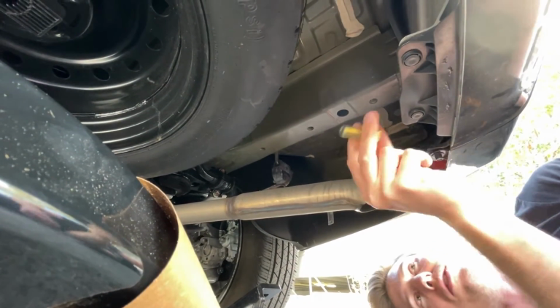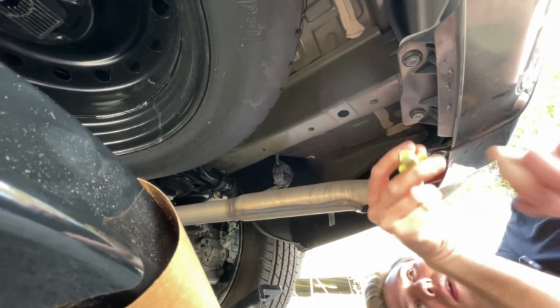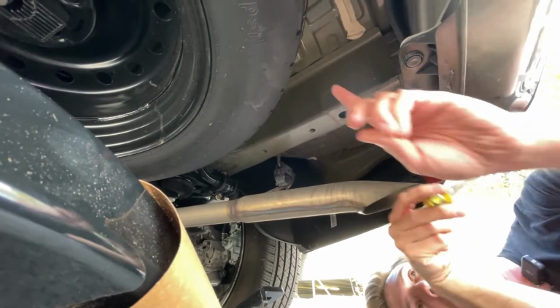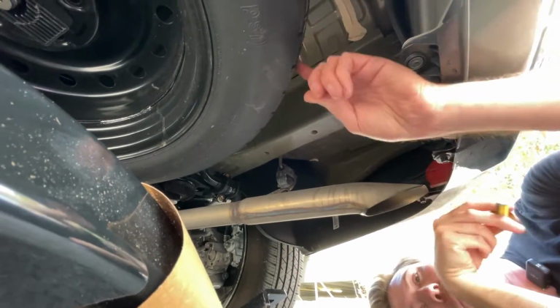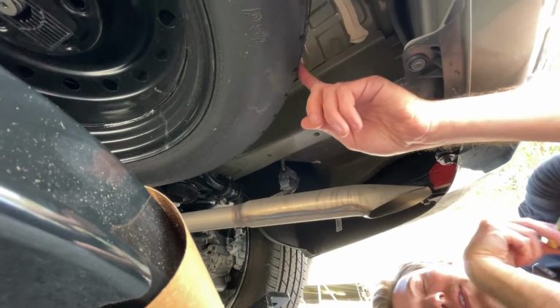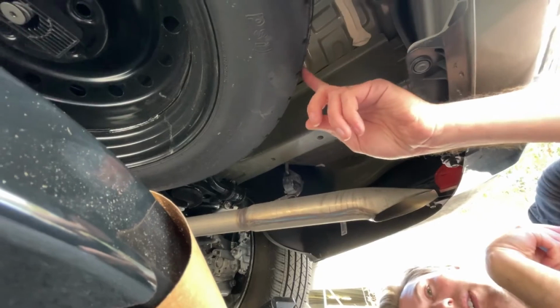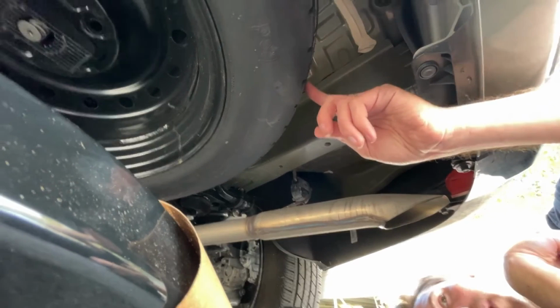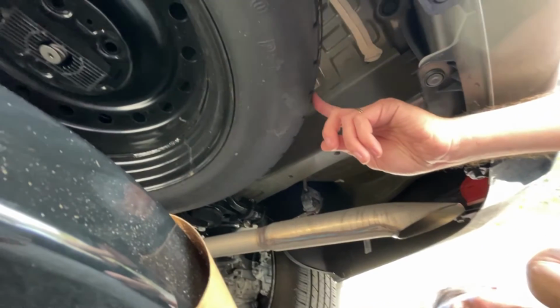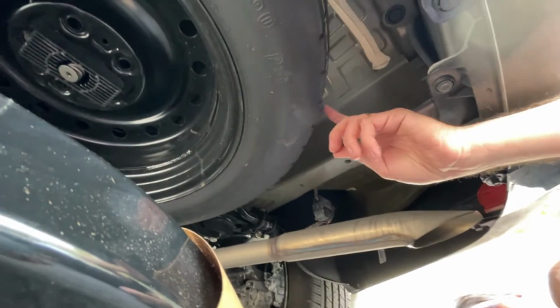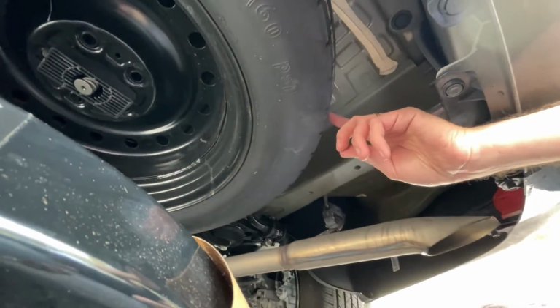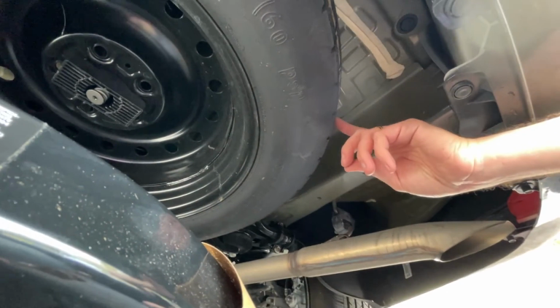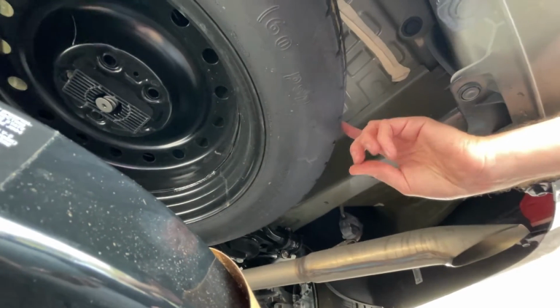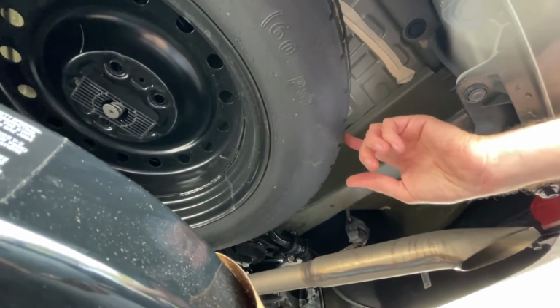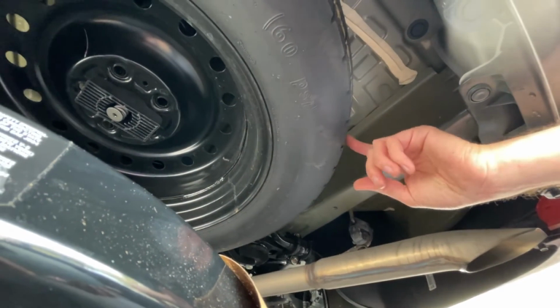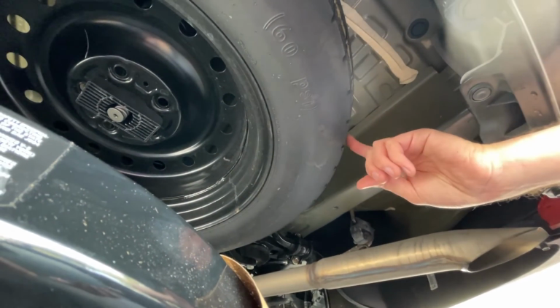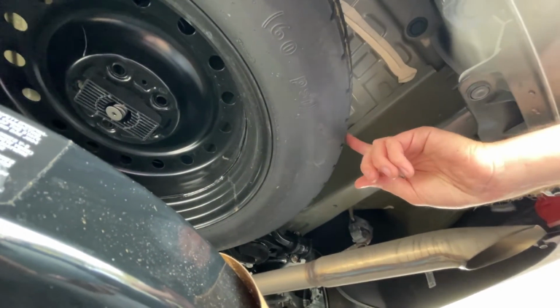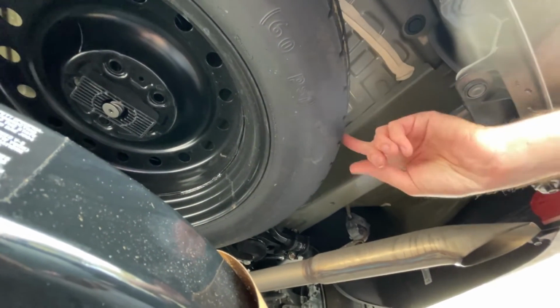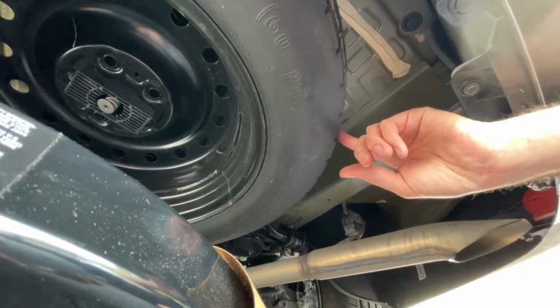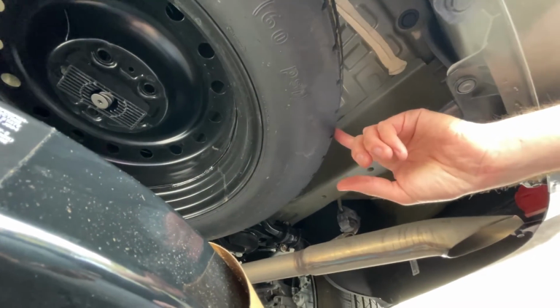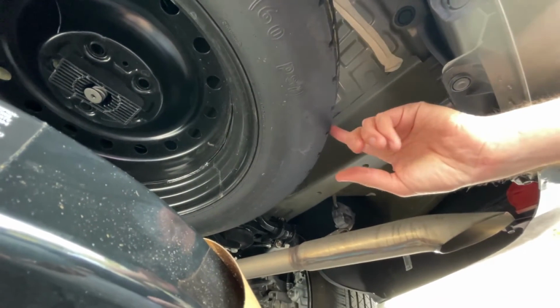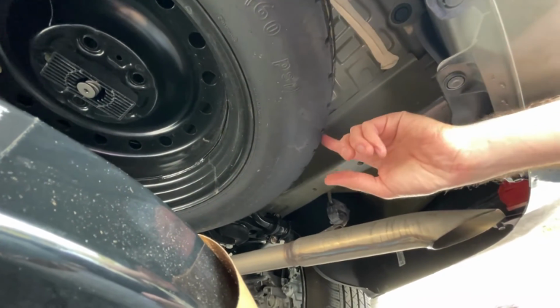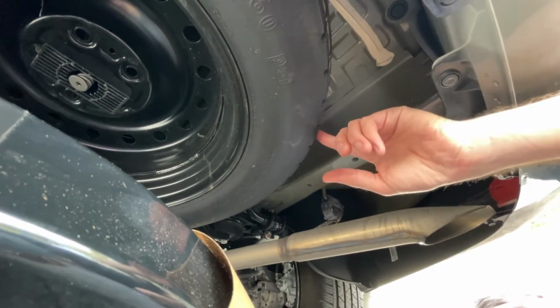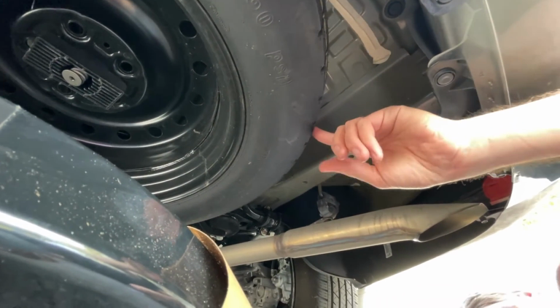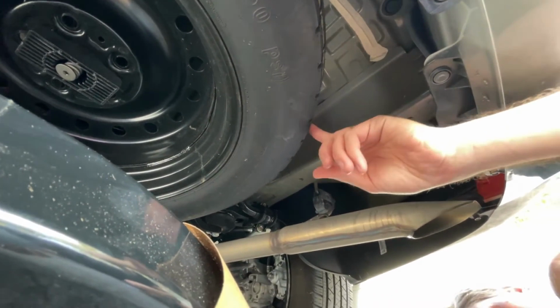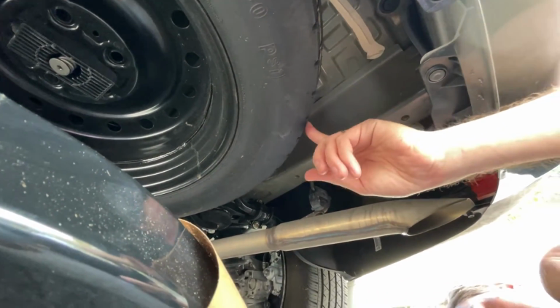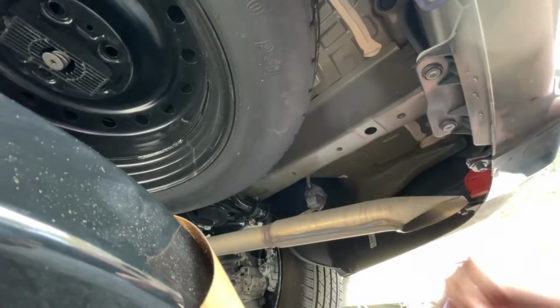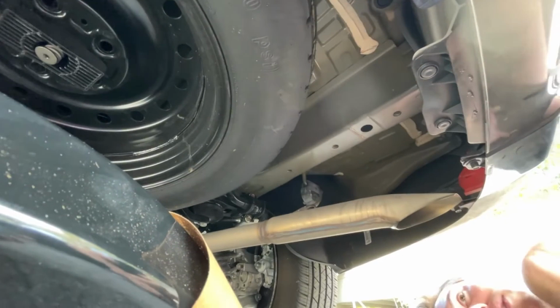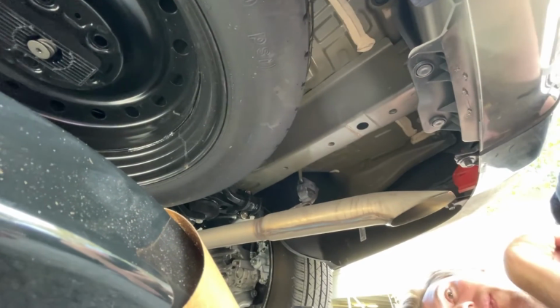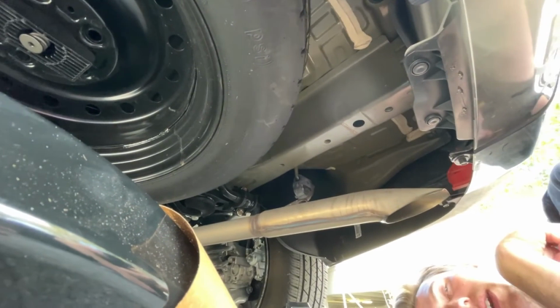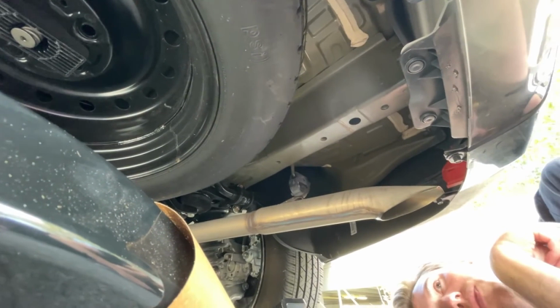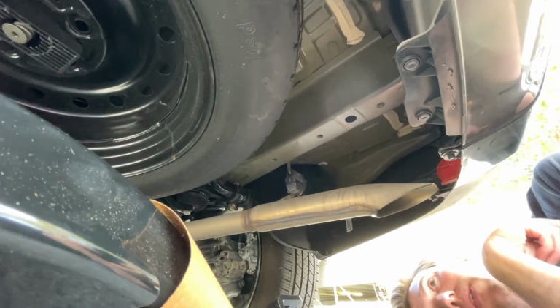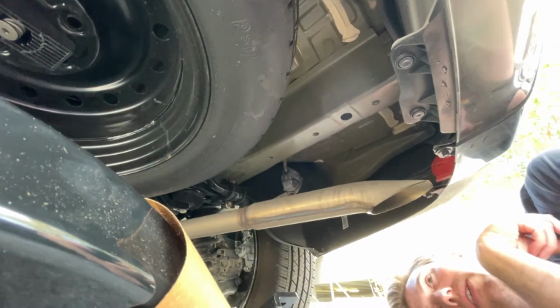Also, if you have a full sized spare, you're going to have to remove that. This car has a small spare so you can just leave it and the hitch will fit around it.